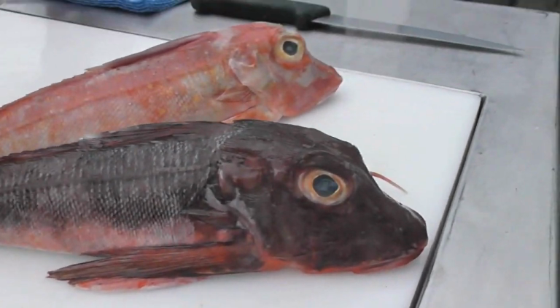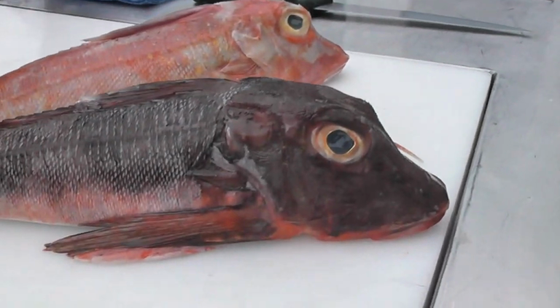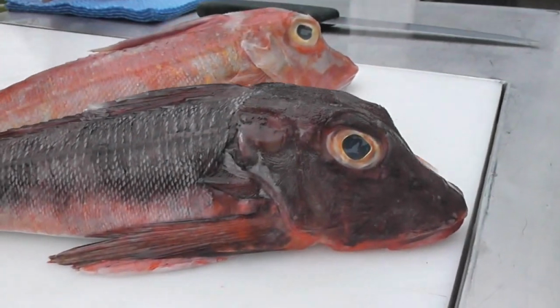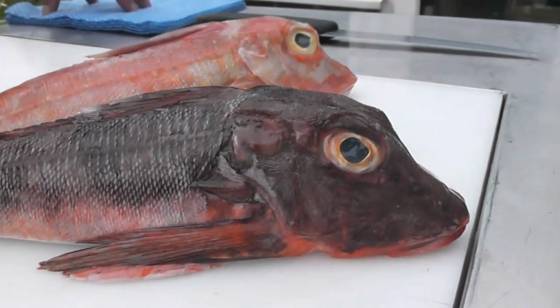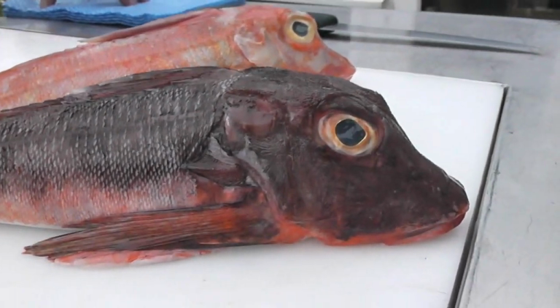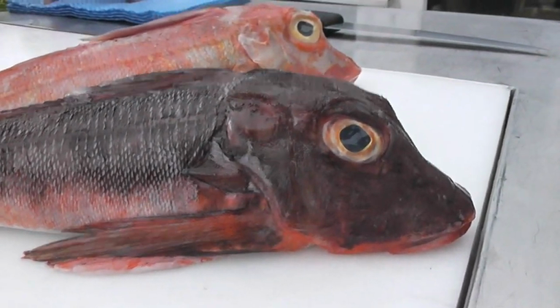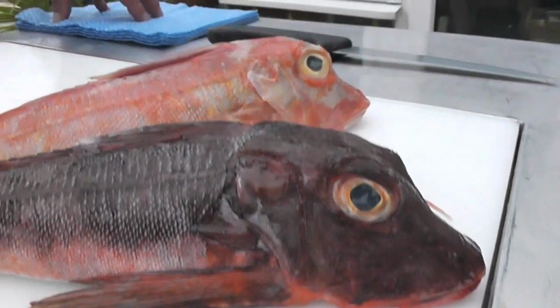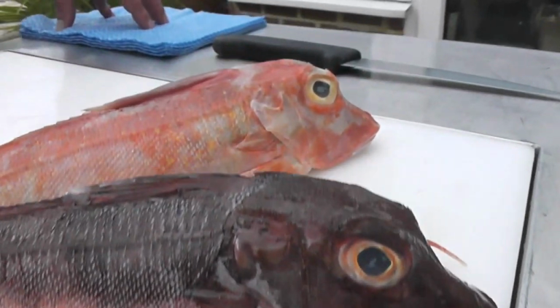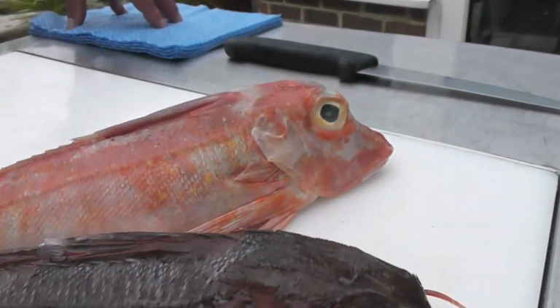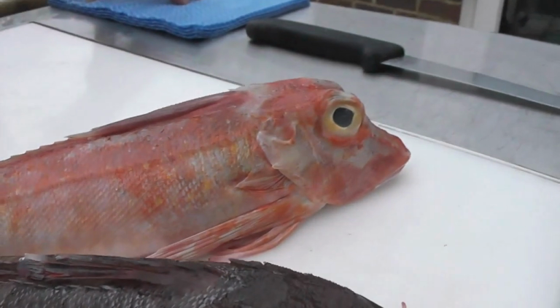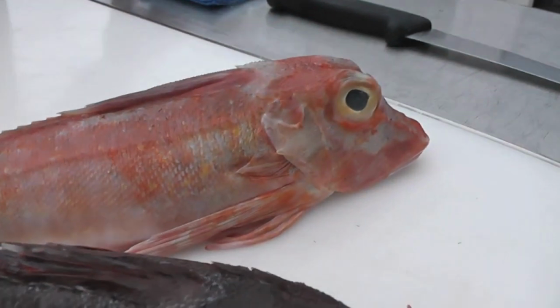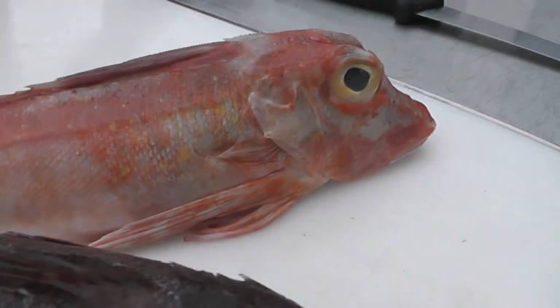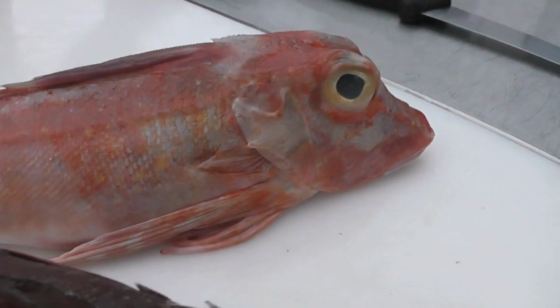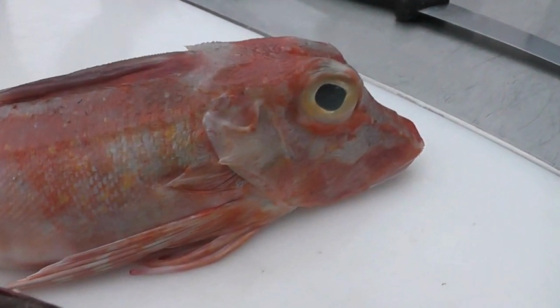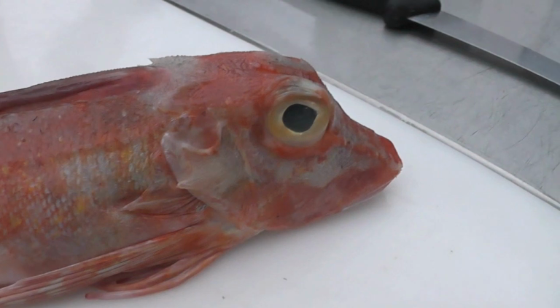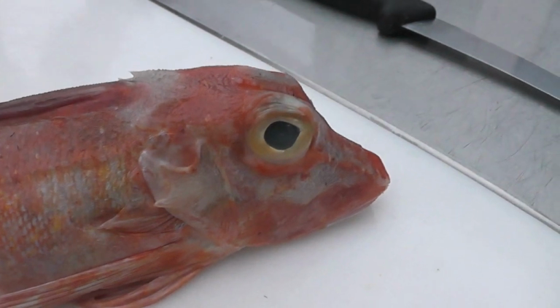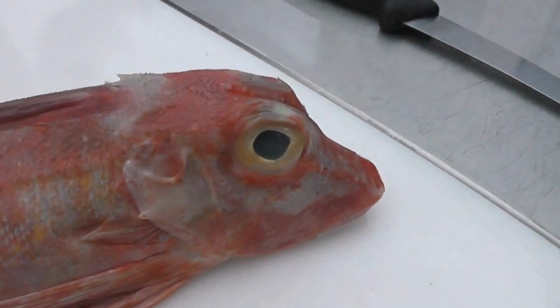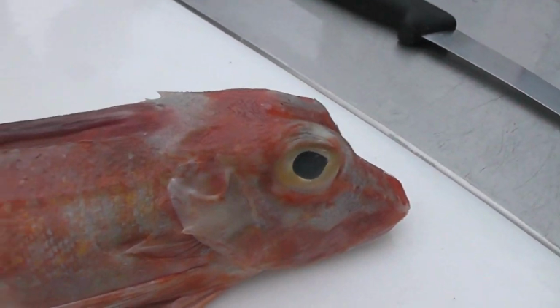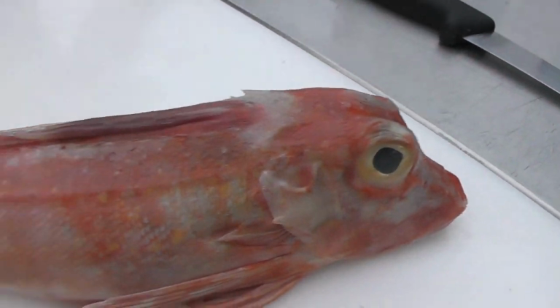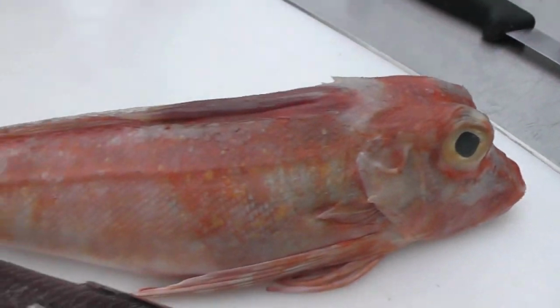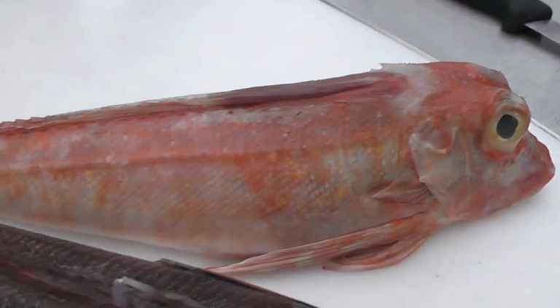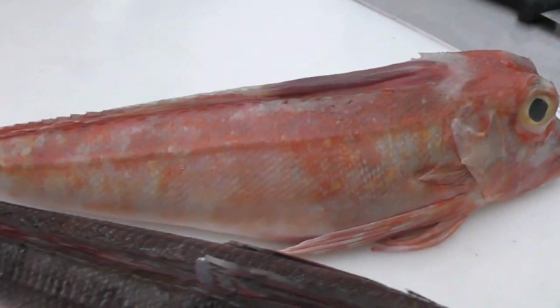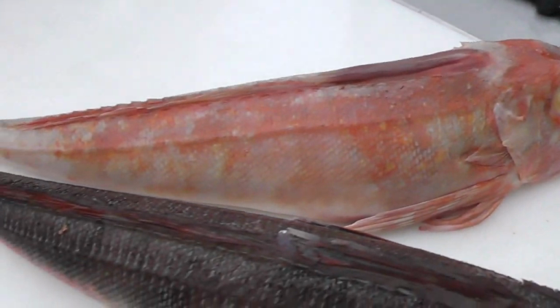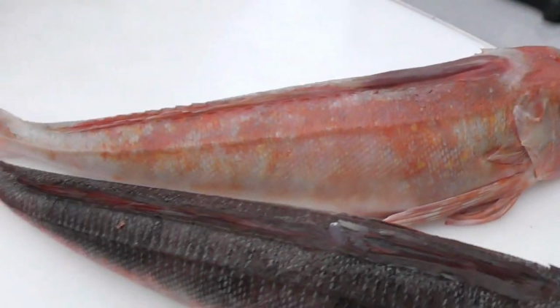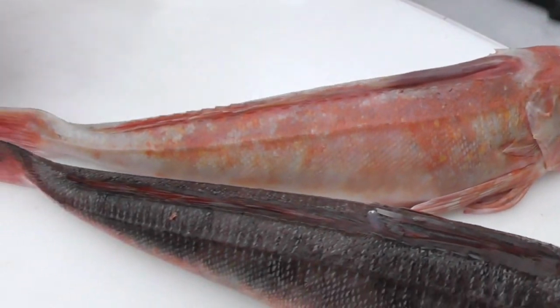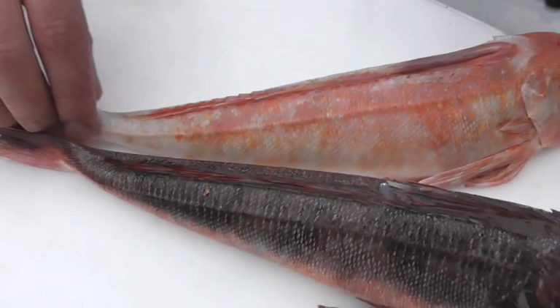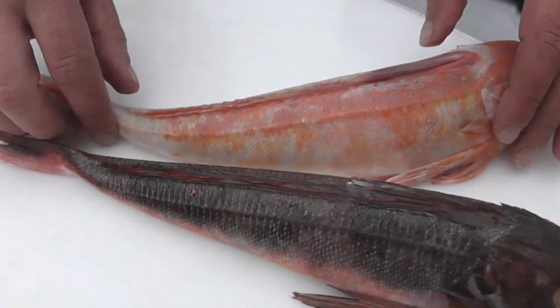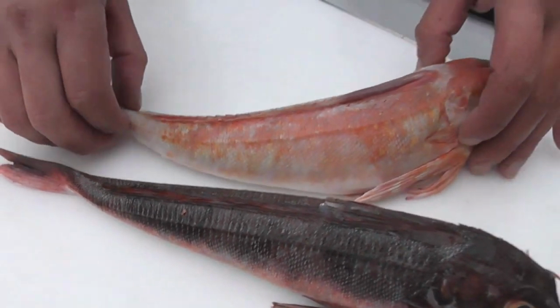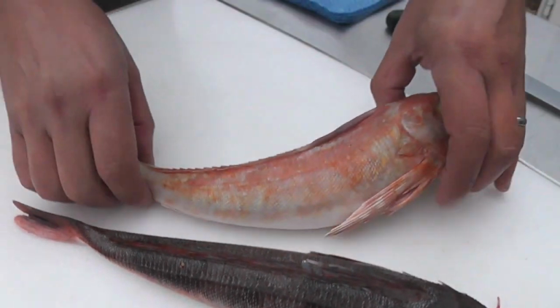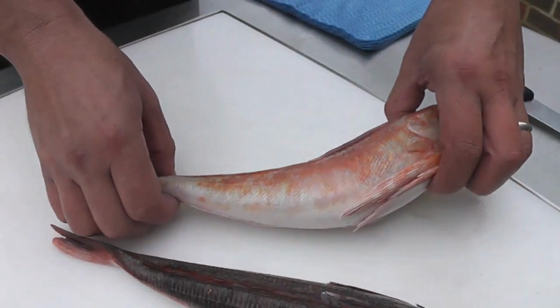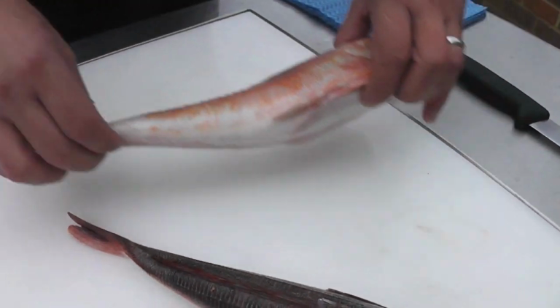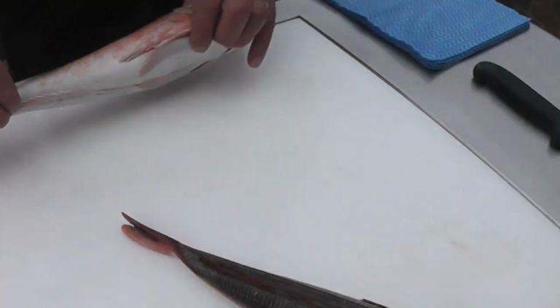We've got two different coloured gurnards here just to show you examples of how their habitat can affect the colour of the skin. I'm actually going to work on the bright red one first.